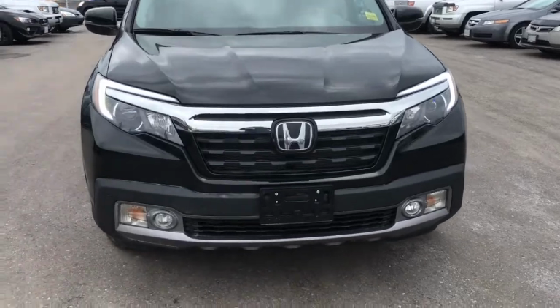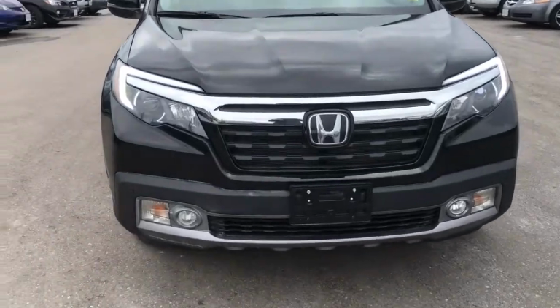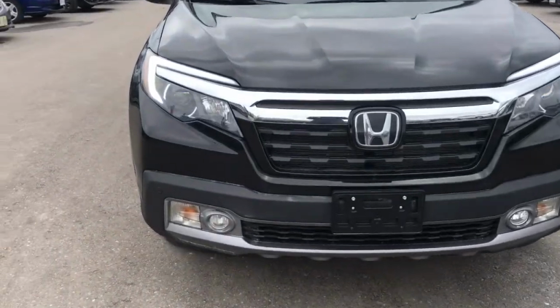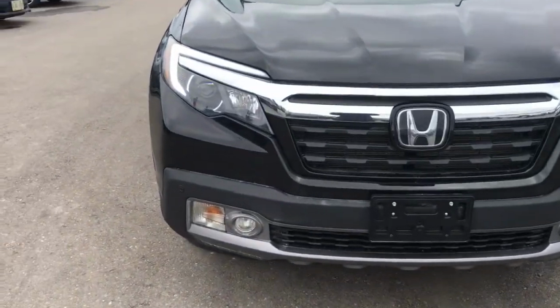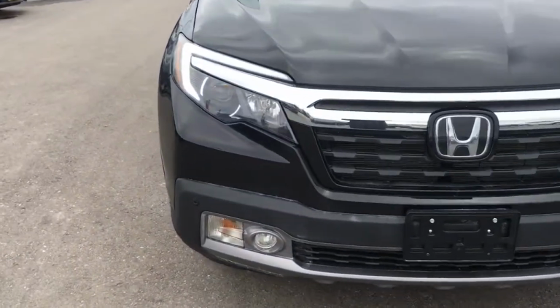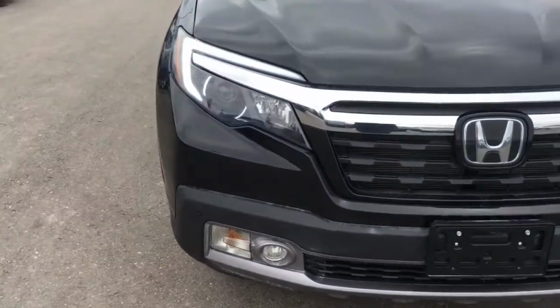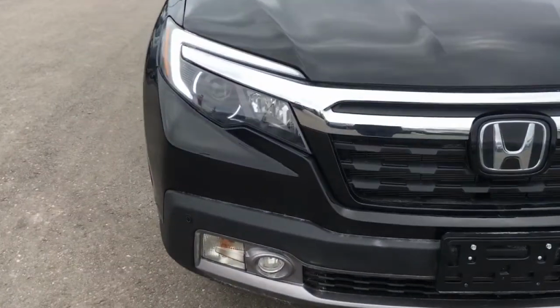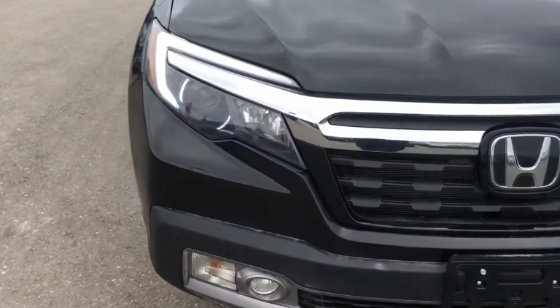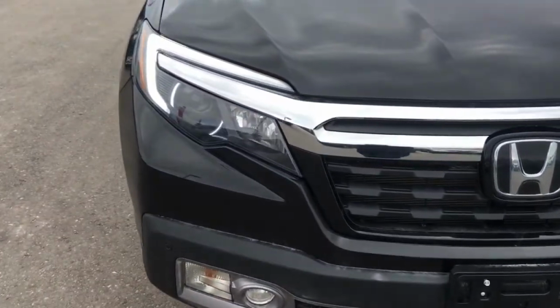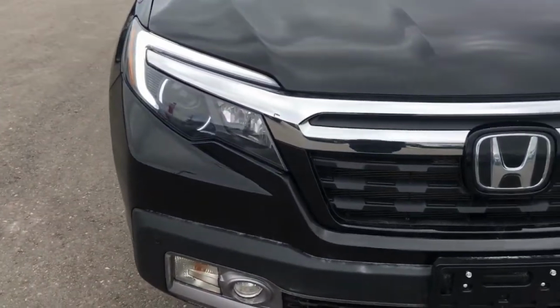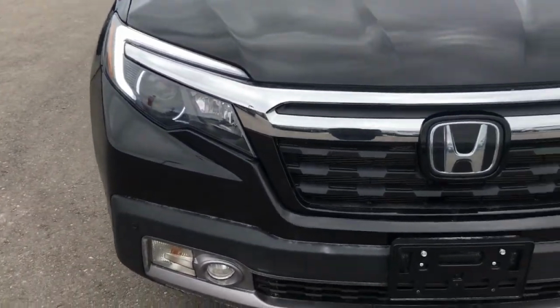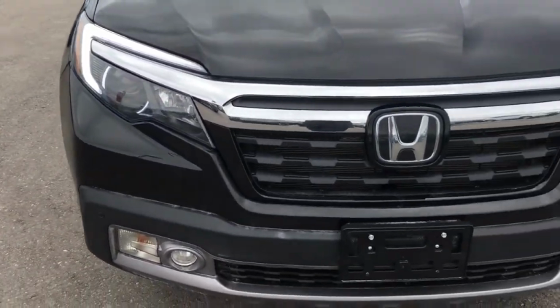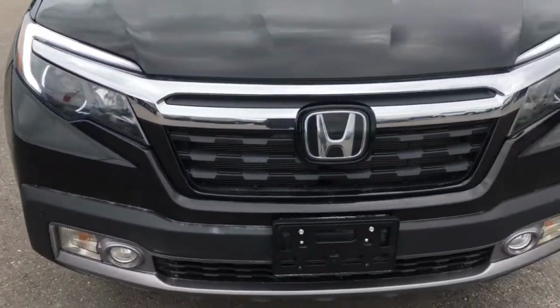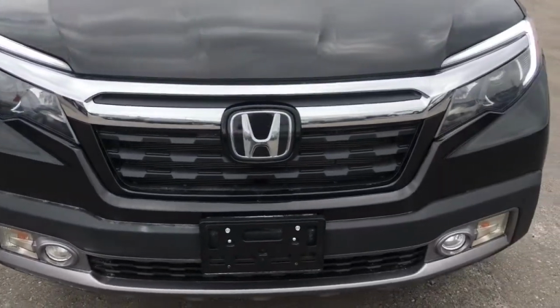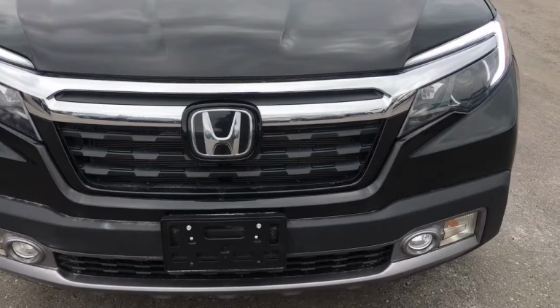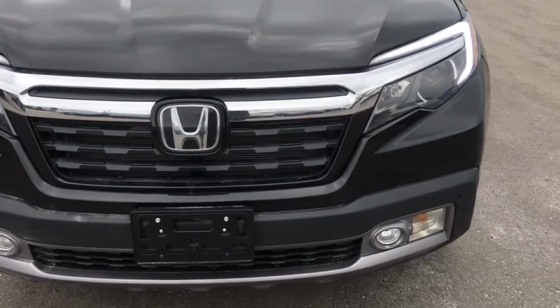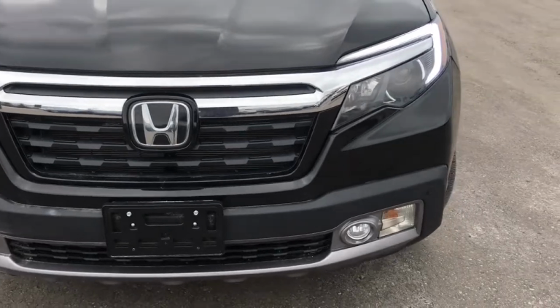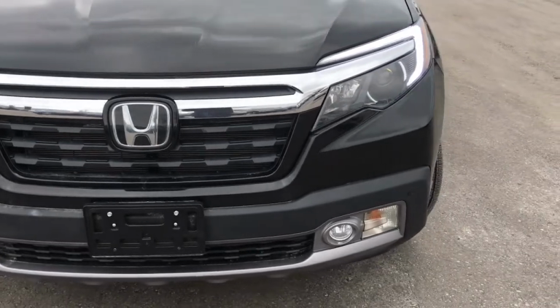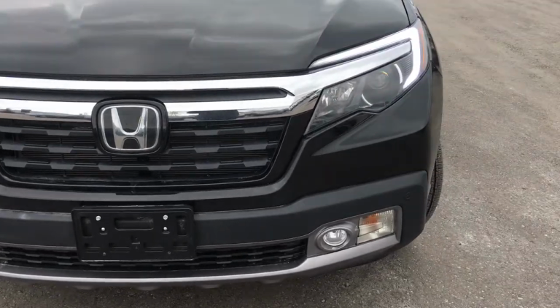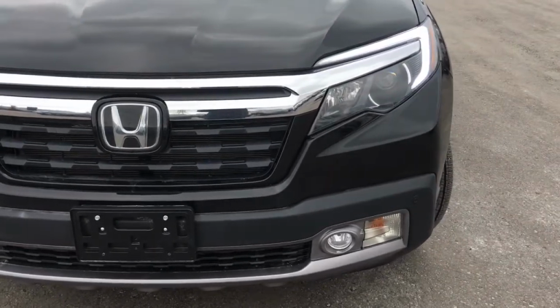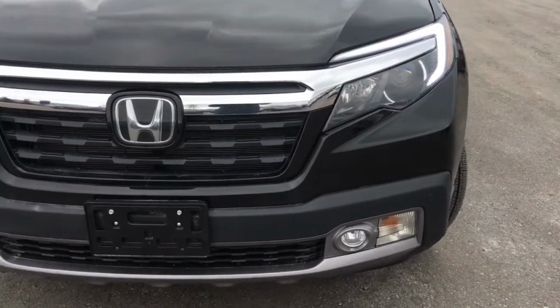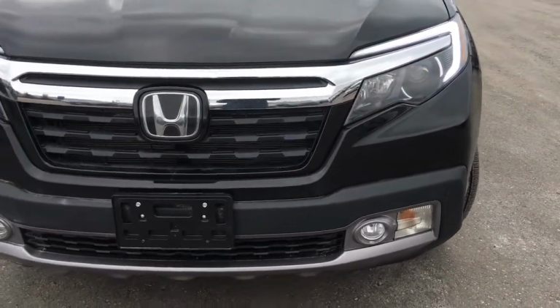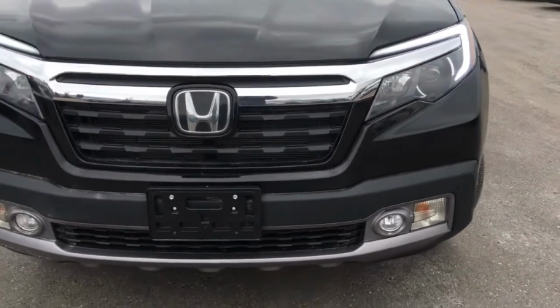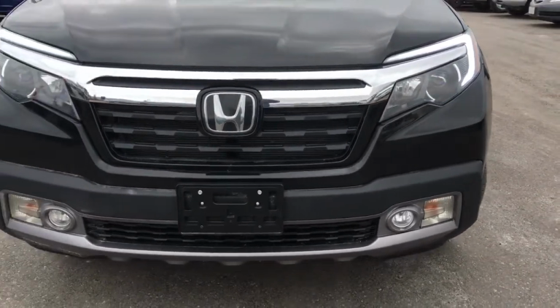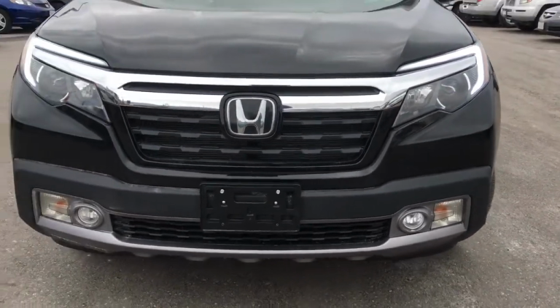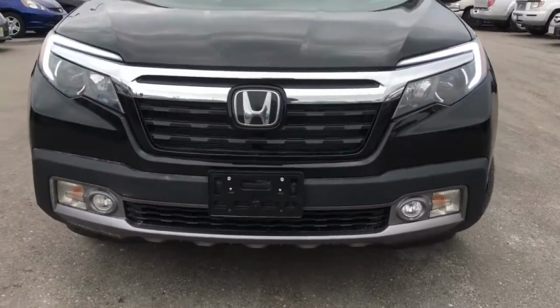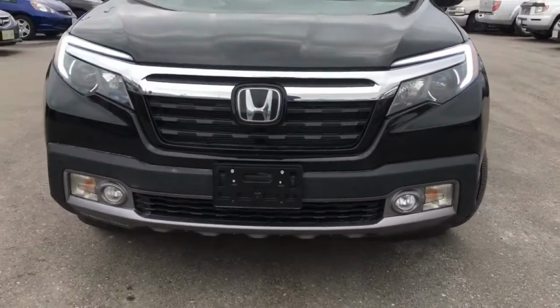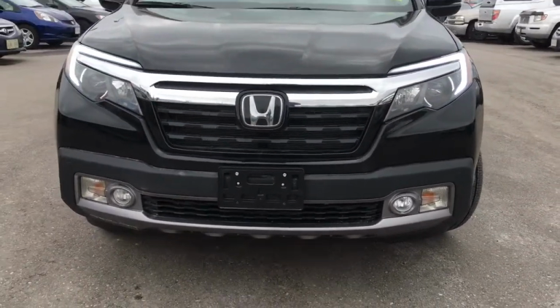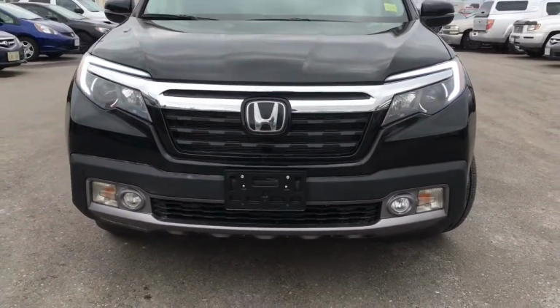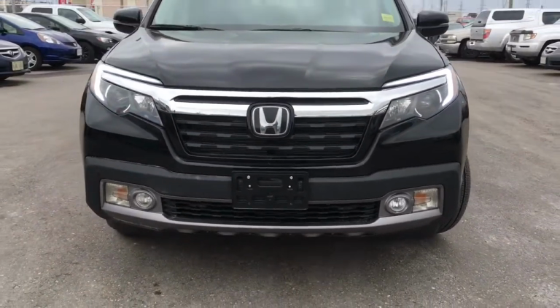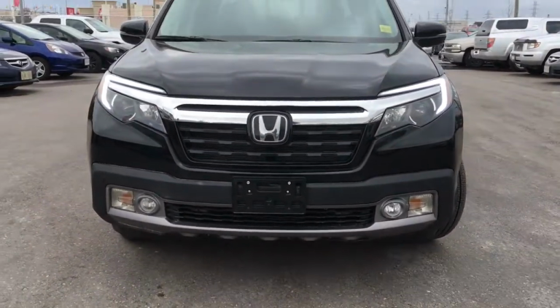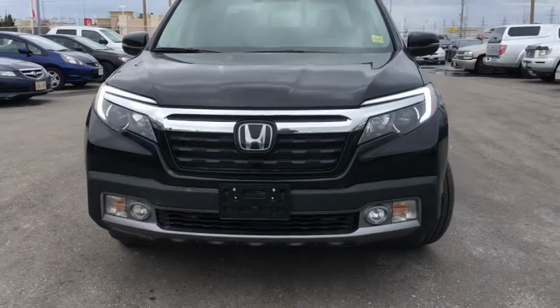Up at the front we're equipped with LED daytime running lights, projector beam halogen headlights with the auto on and off feature, and down below we've got our fog lights as well as auto high beams.